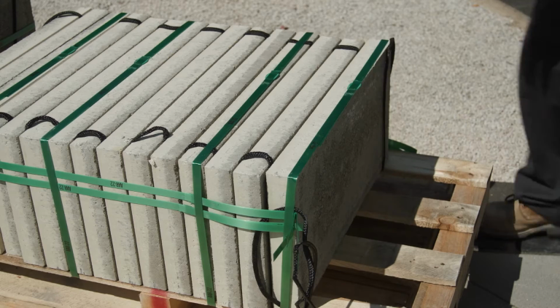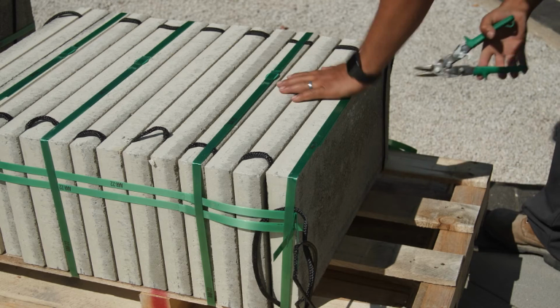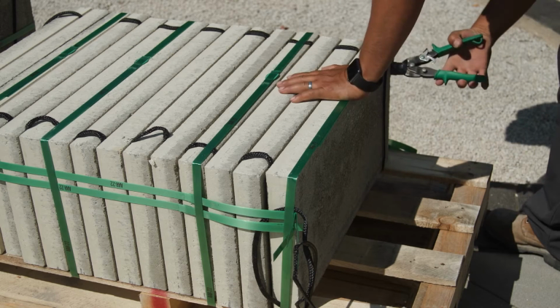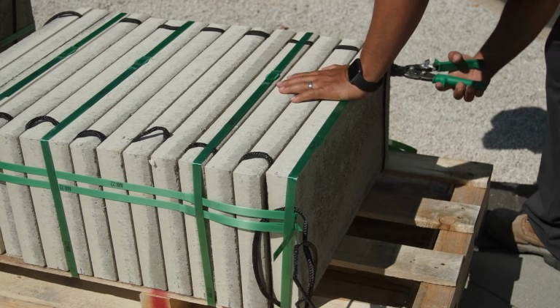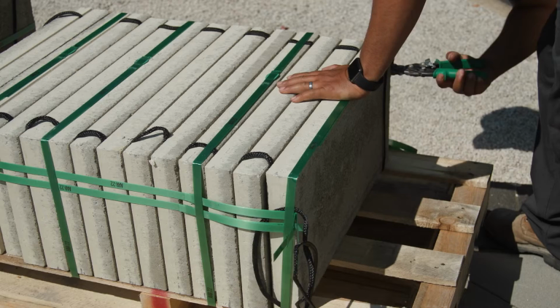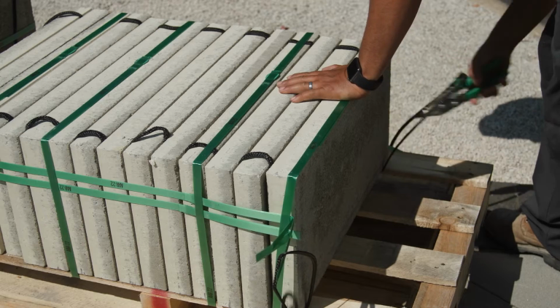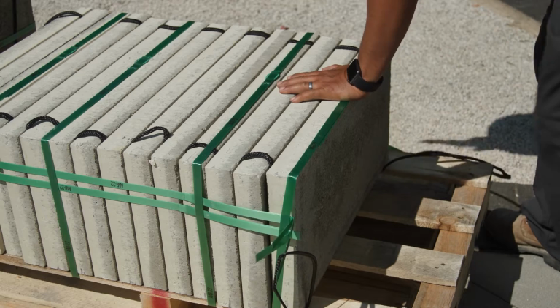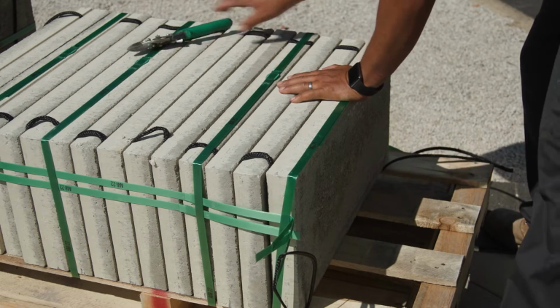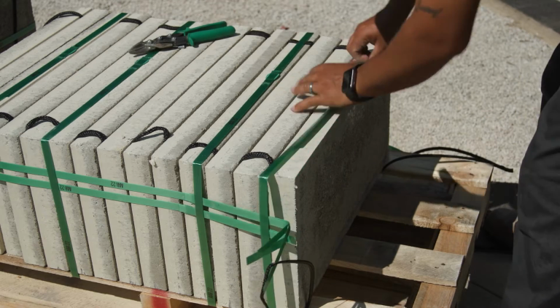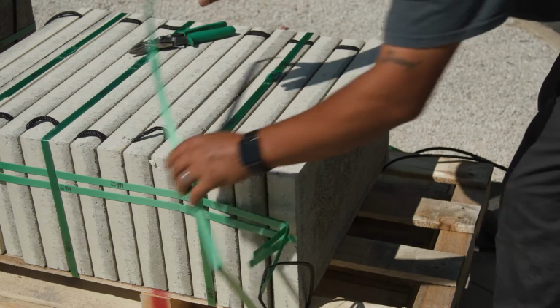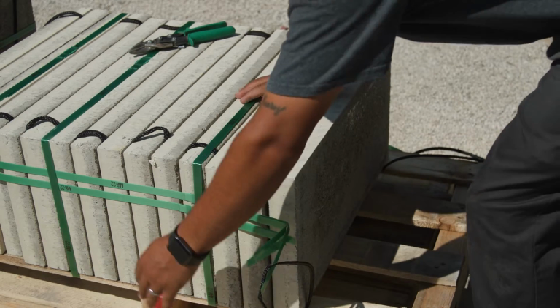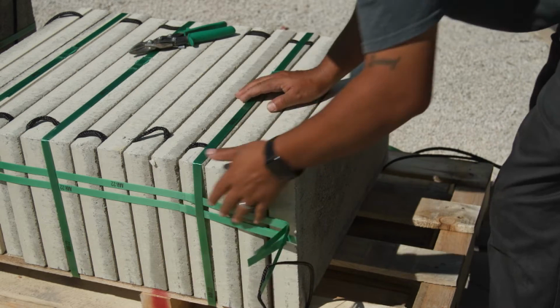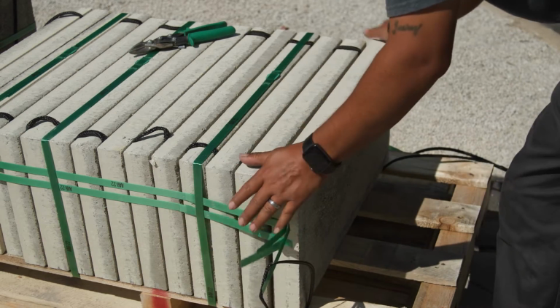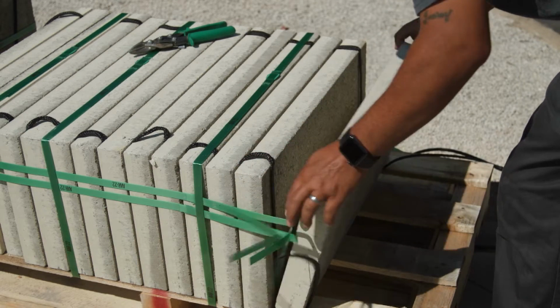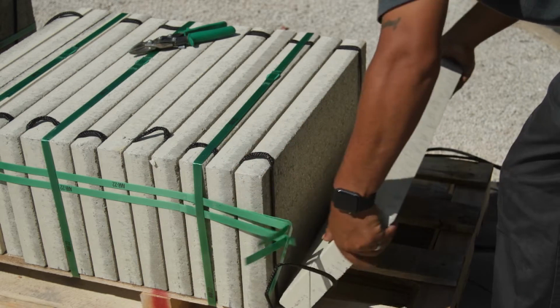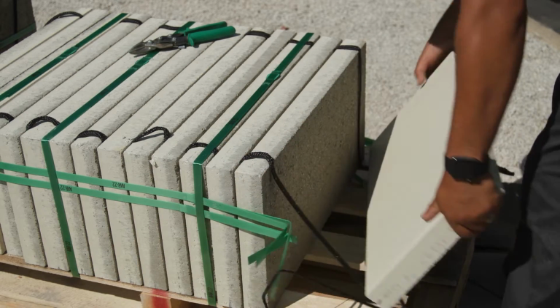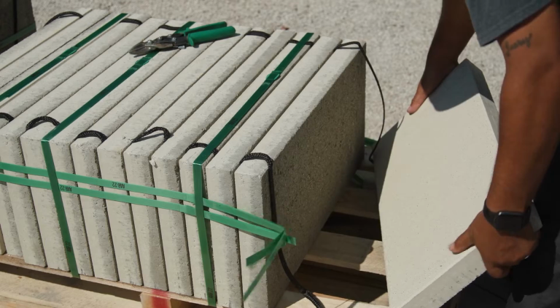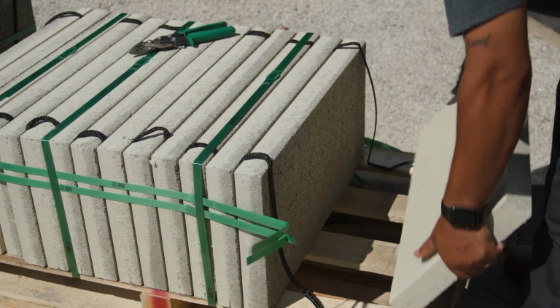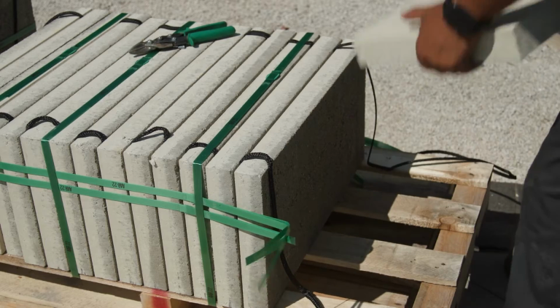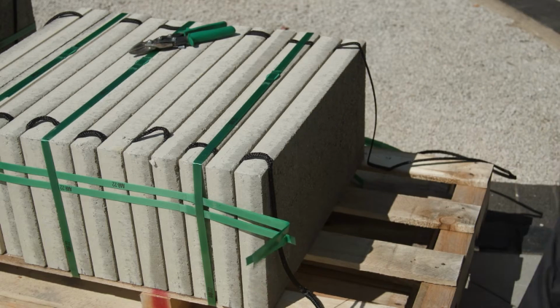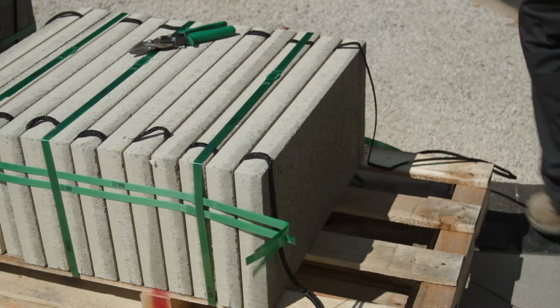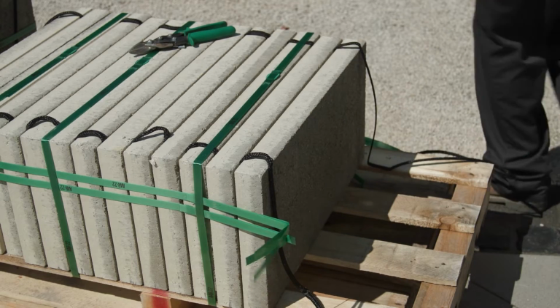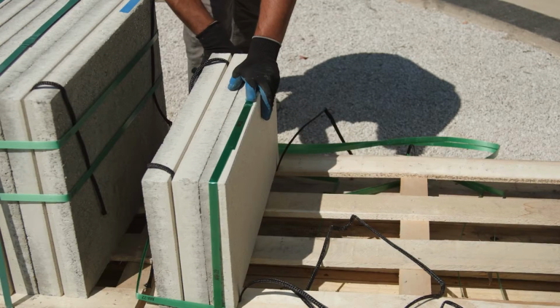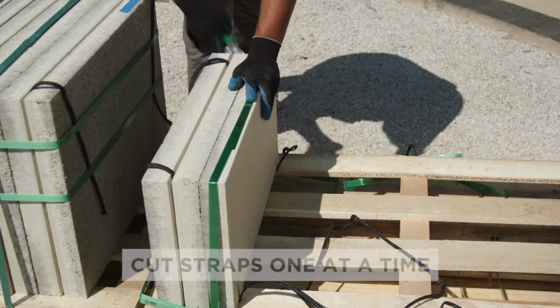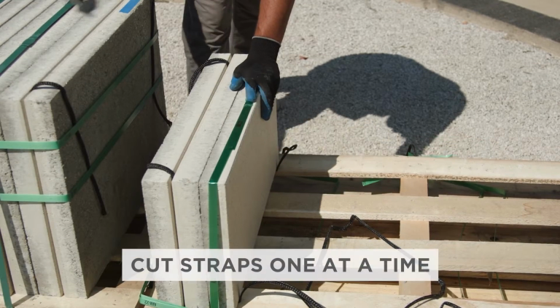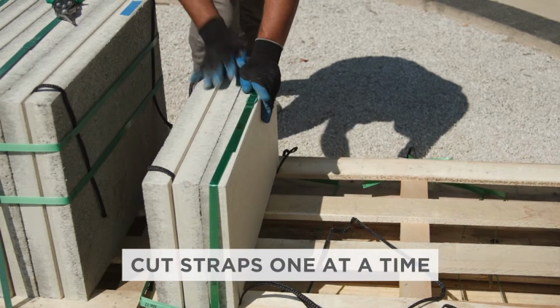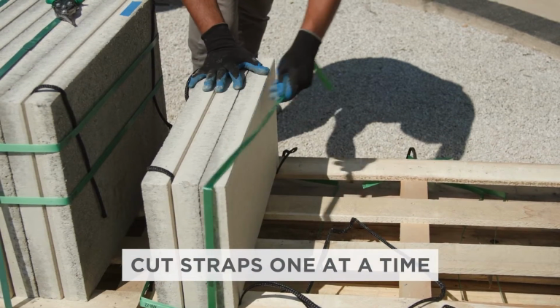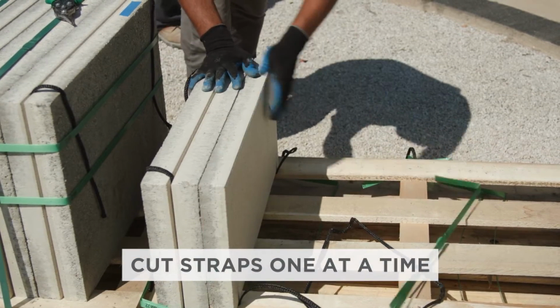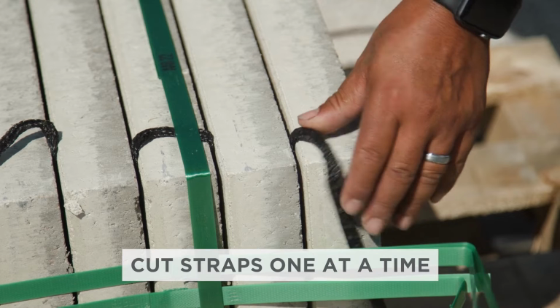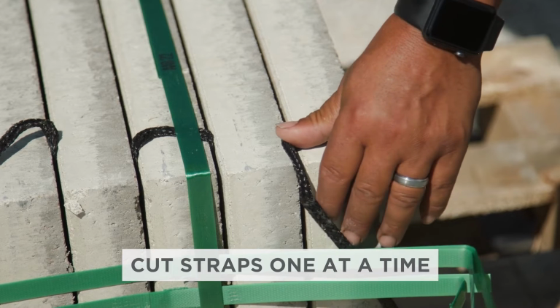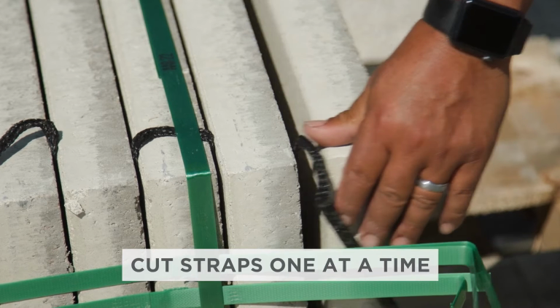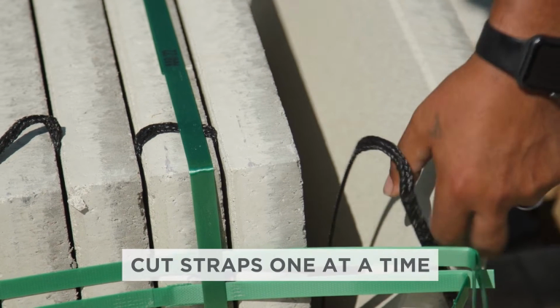When removing Arcana slabs from the bundle, do not cut all of the packaging straps, as this could allow the slabs to tip over resulting in damage or potential injury. Cut packaging straps one at a time as you work your way through the bundle.